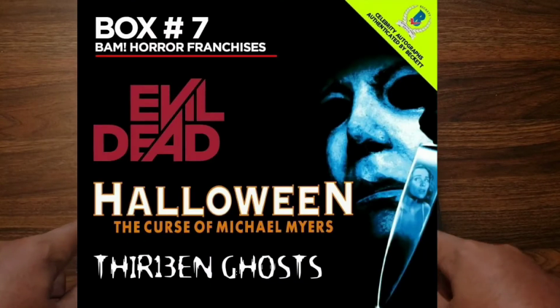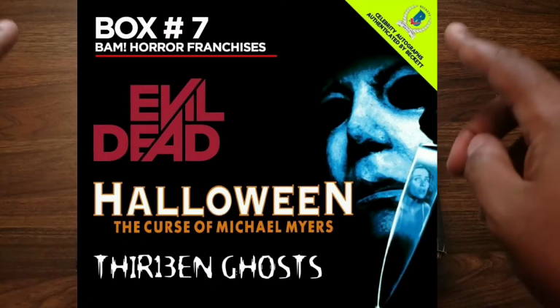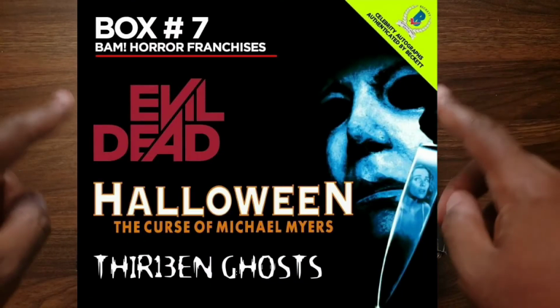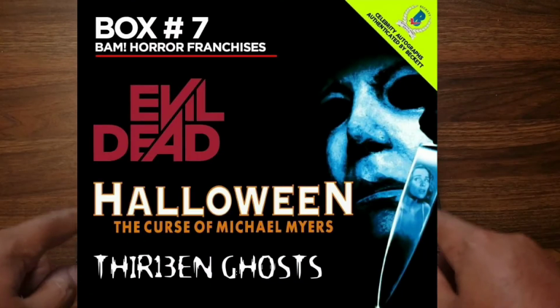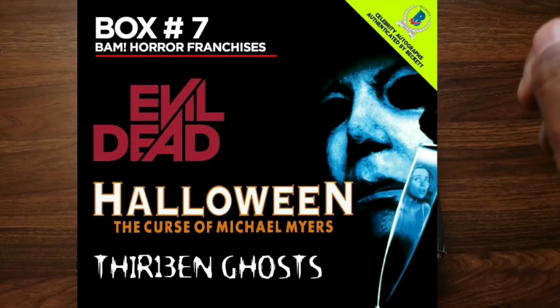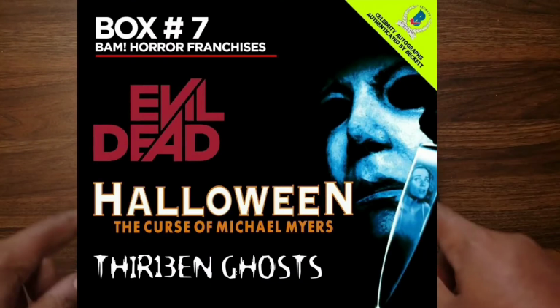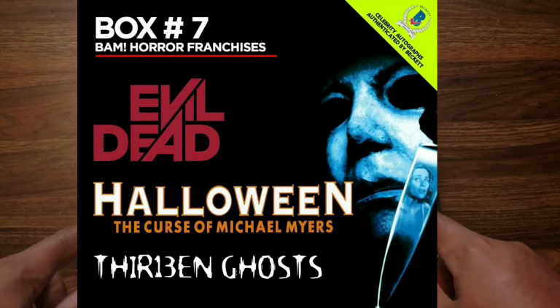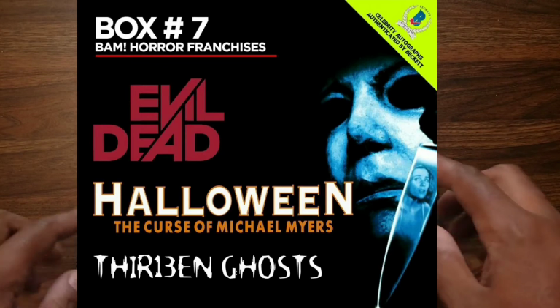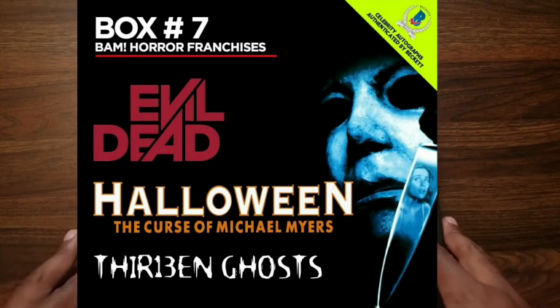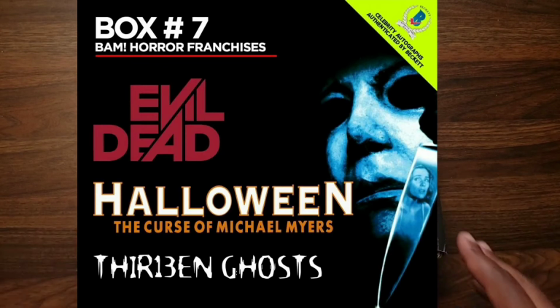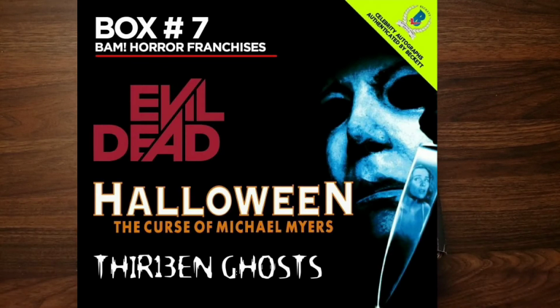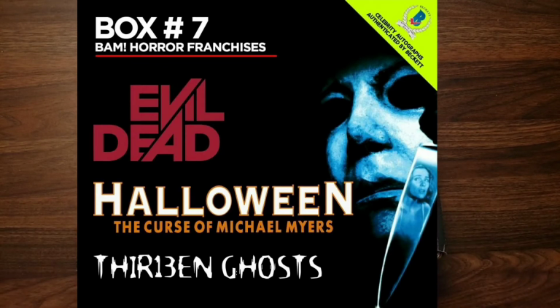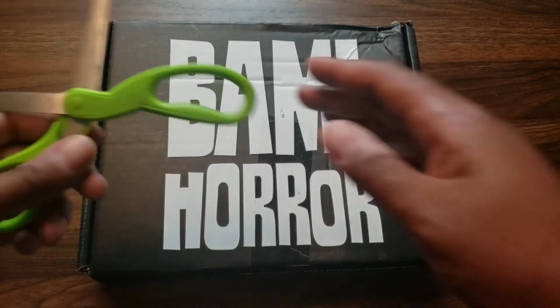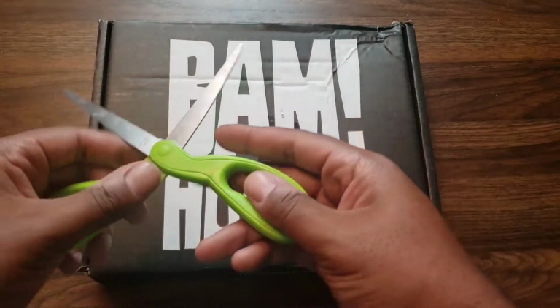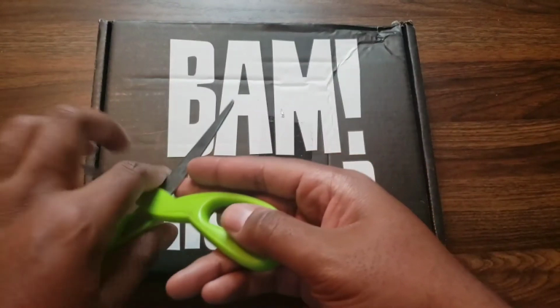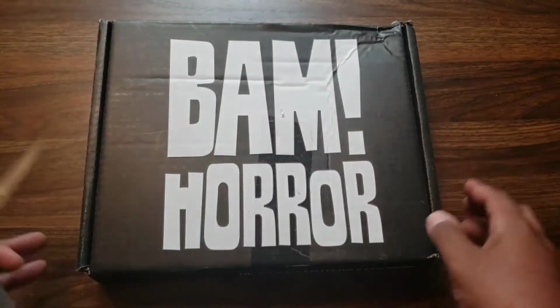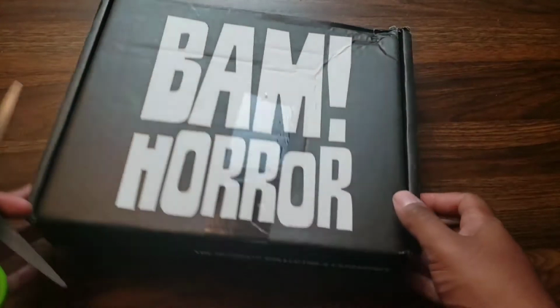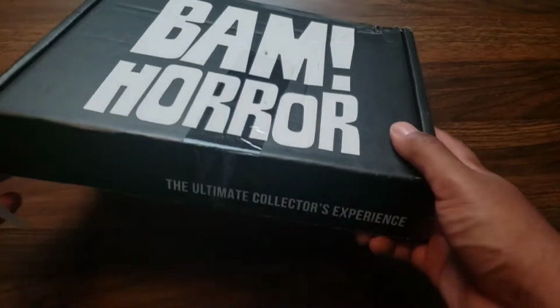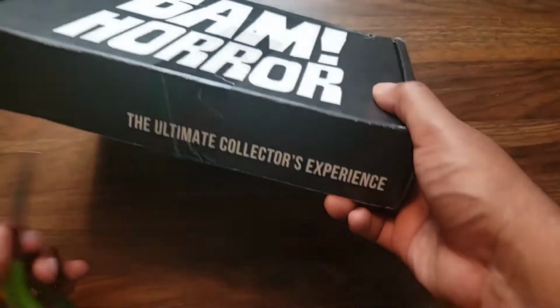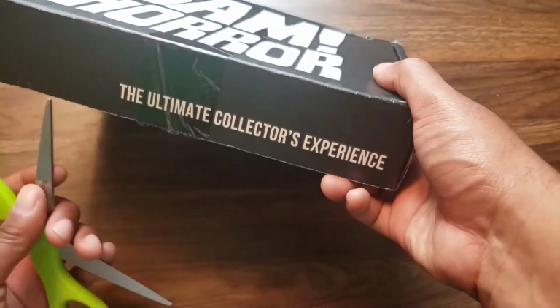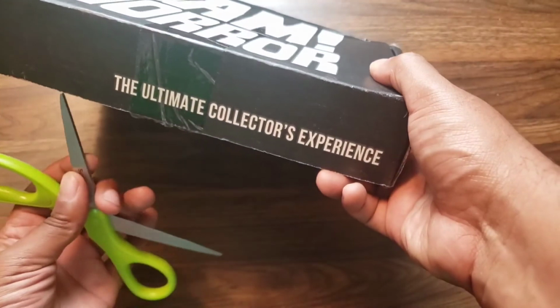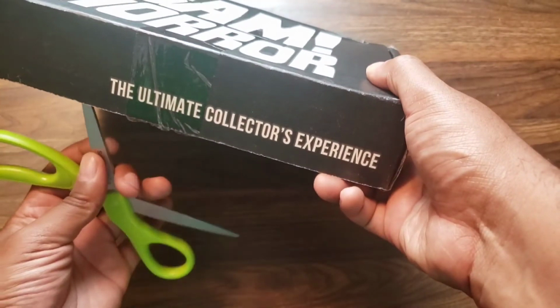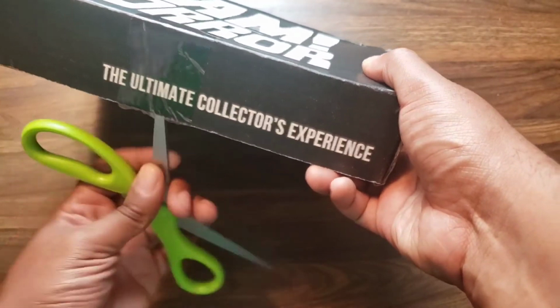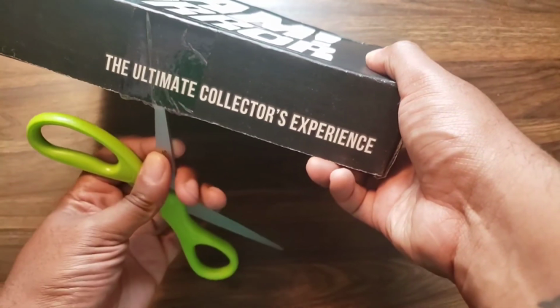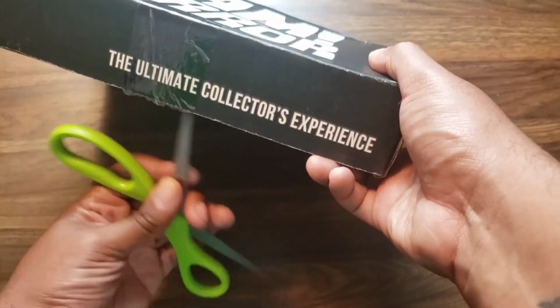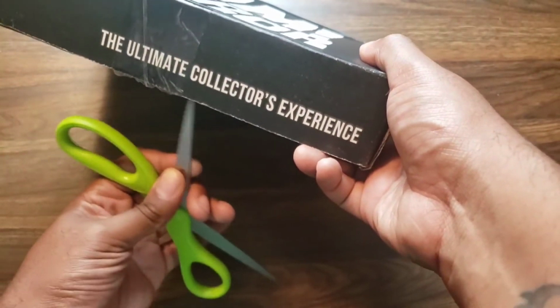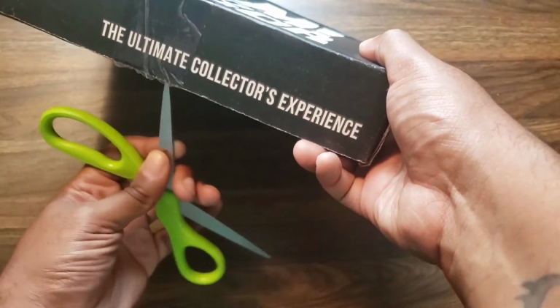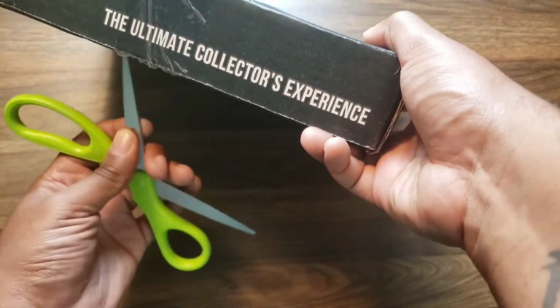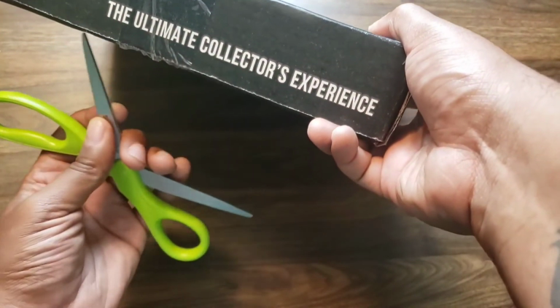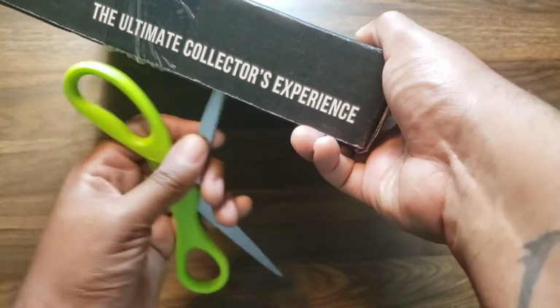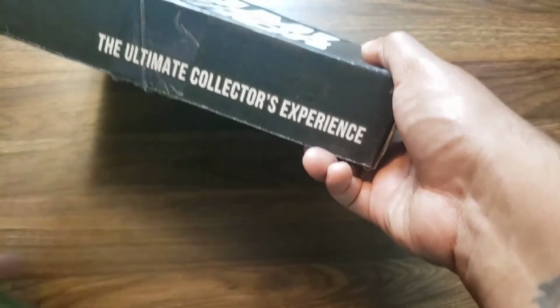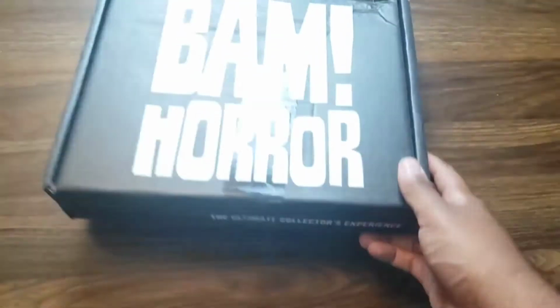The themes are Halloween: Curse of Michael Myers, 13 Ghosts, and Evil Dead. I don't know if it's the remake of Evil Dead or the old school Evil Dead, but we're about to find out.